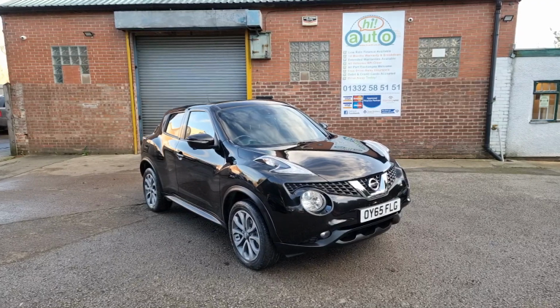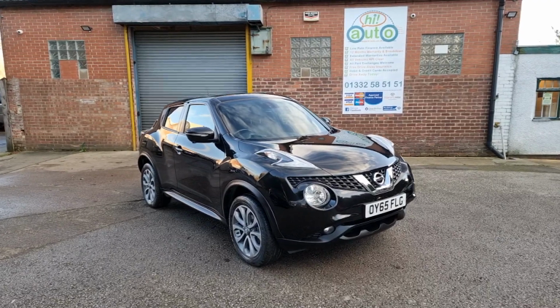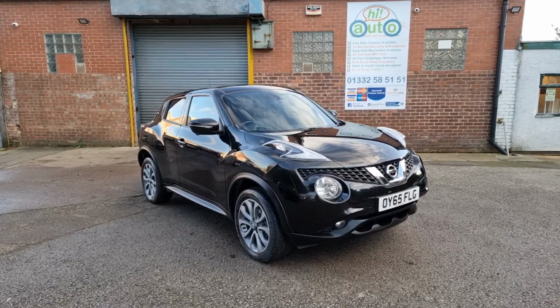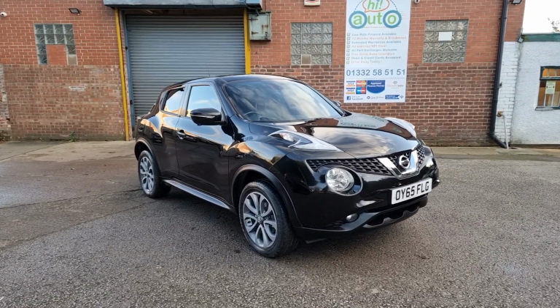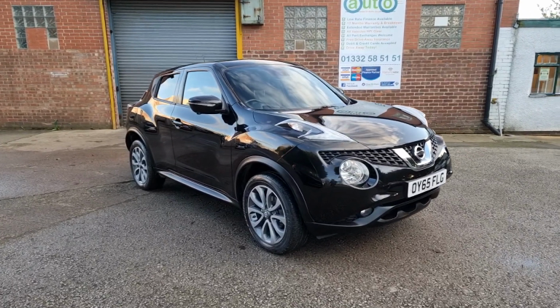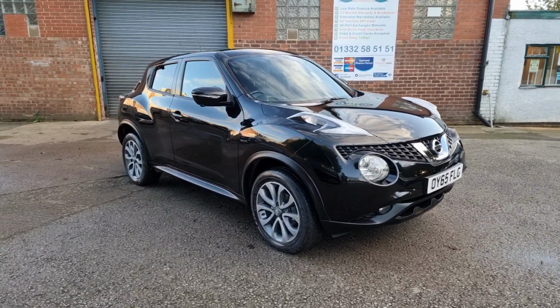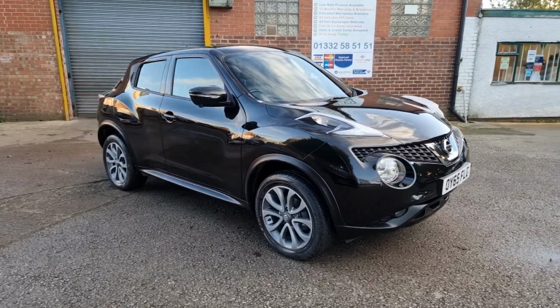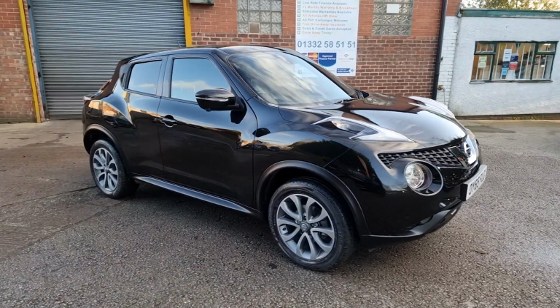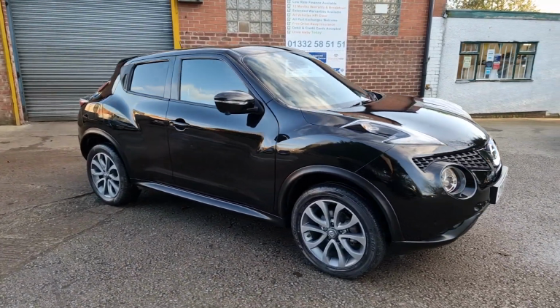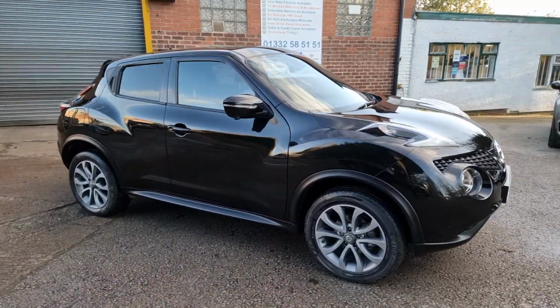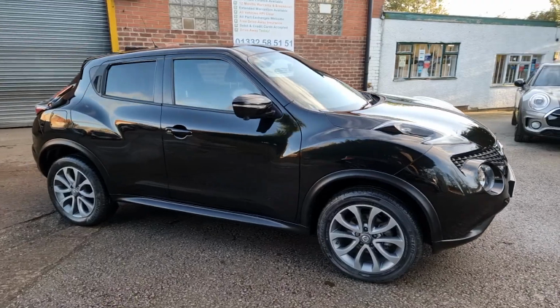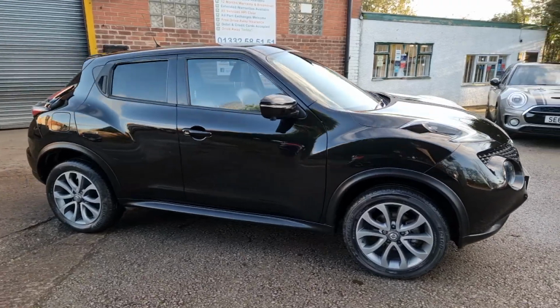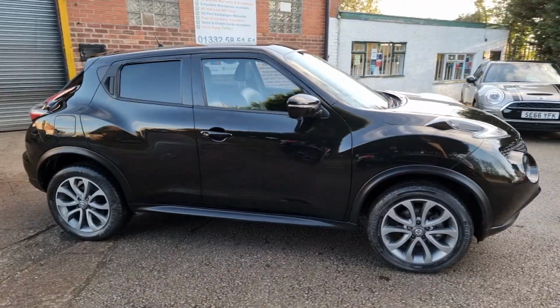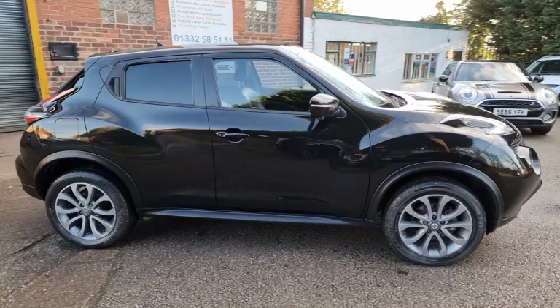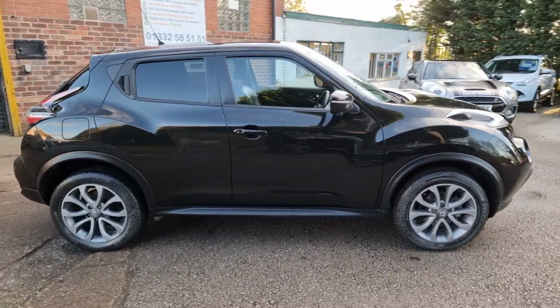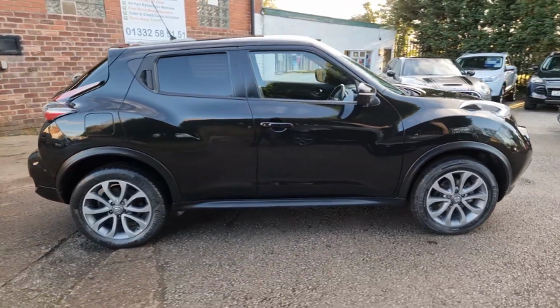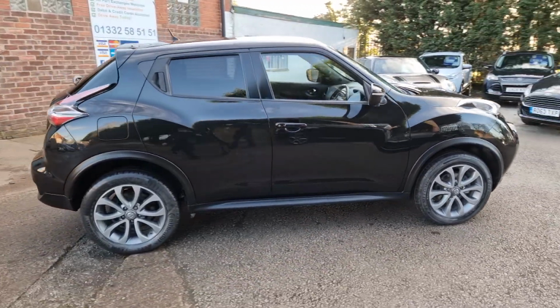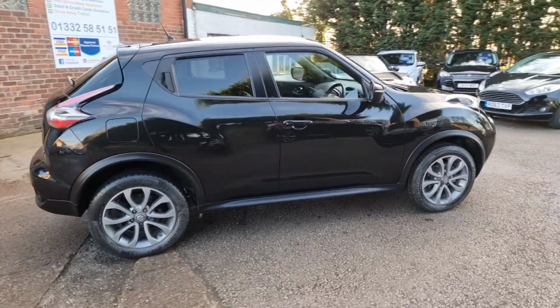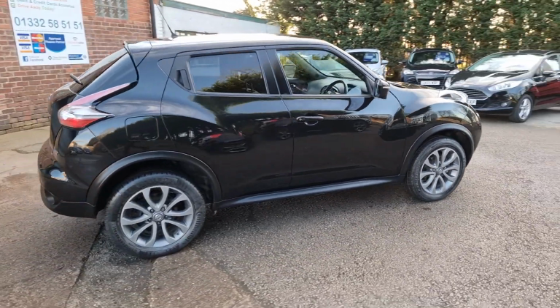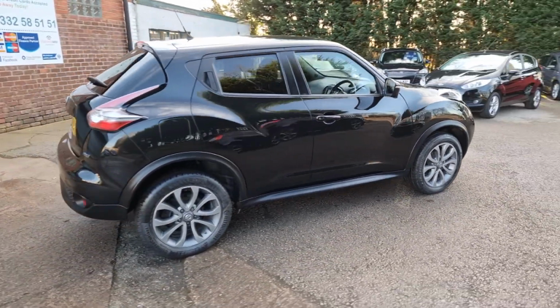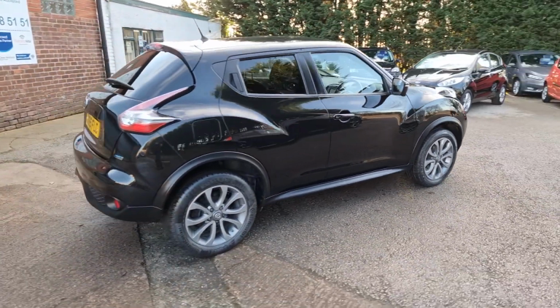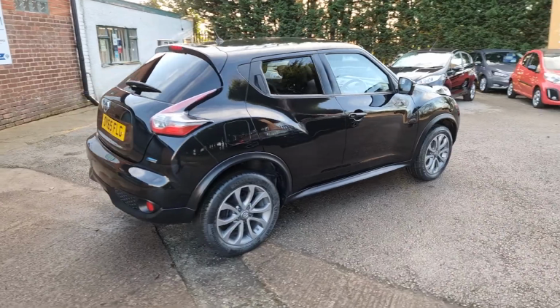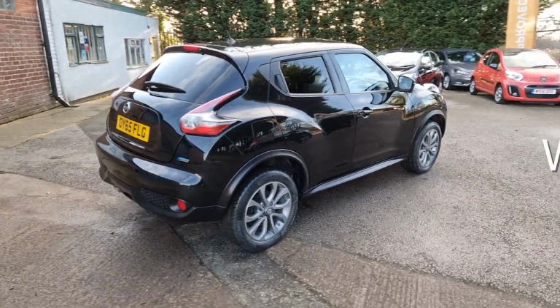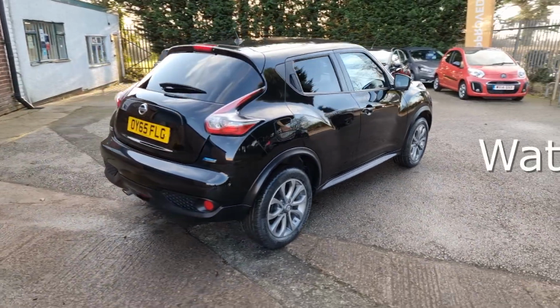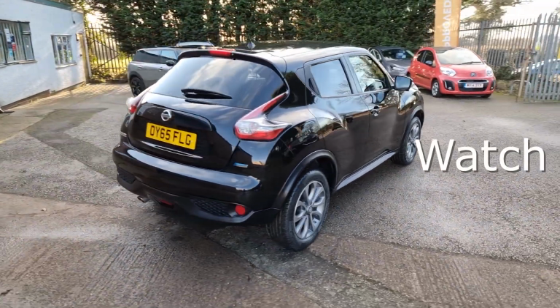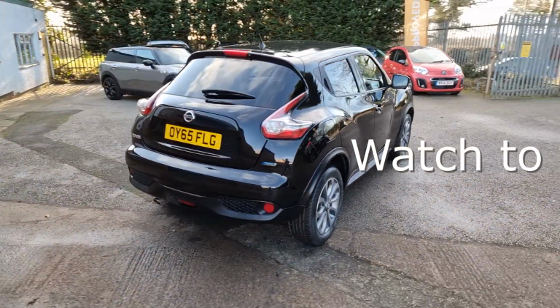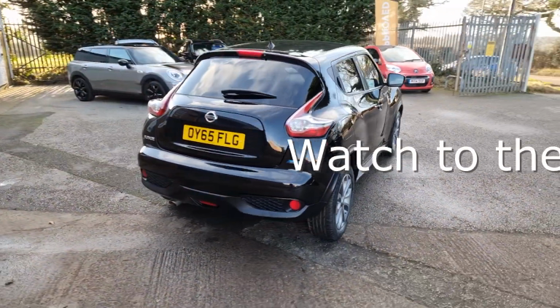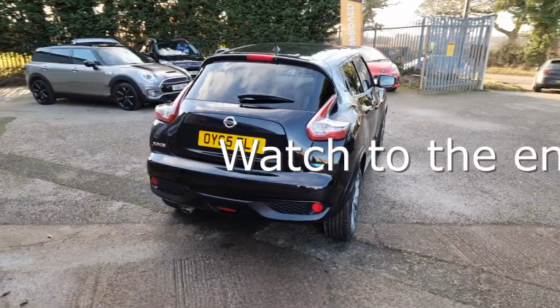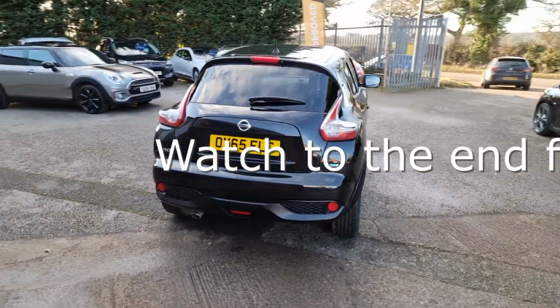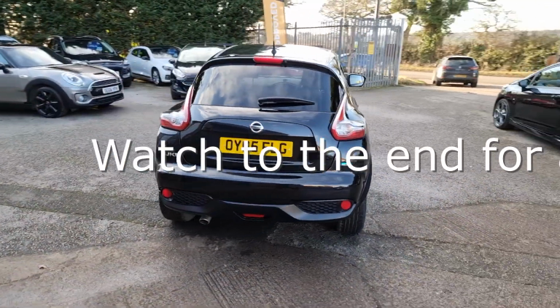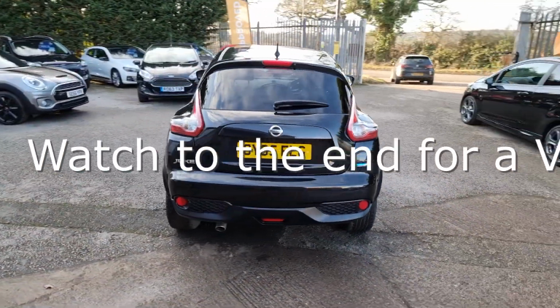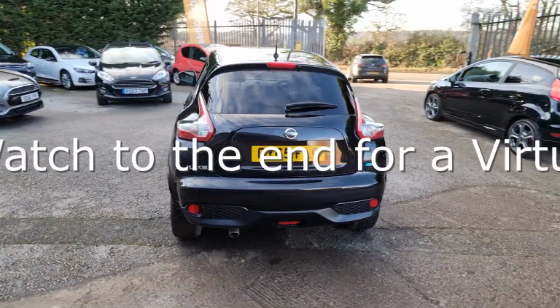Dan and Ady welcome you to Hi Auto, a small and friendly business based near Derby in the Midlands. We pride ourselves on our high preparation standards, unbeatable value for money, and fantastic customer service.